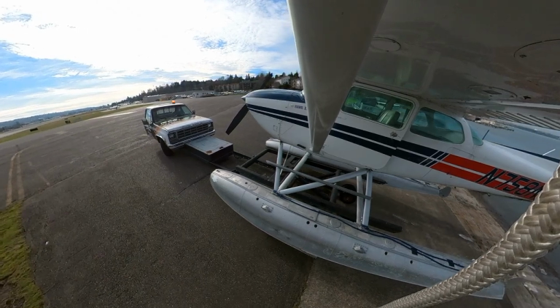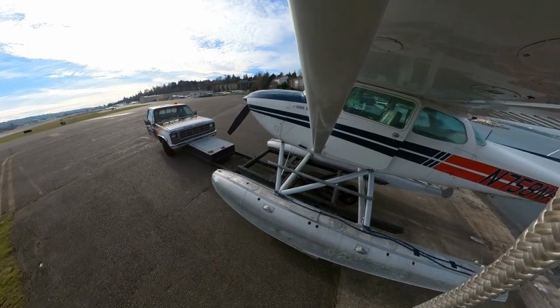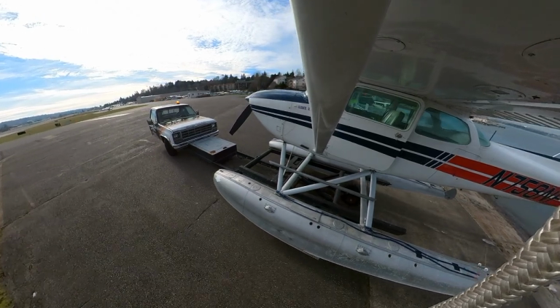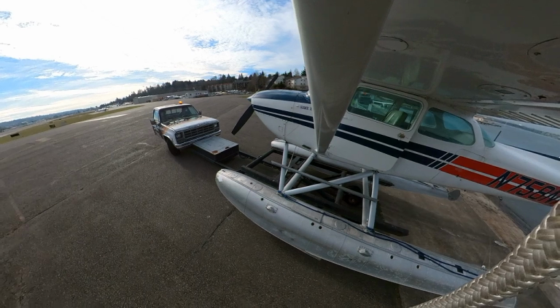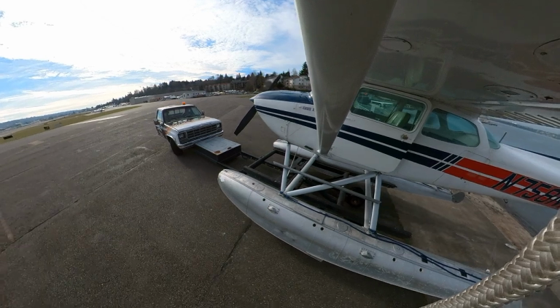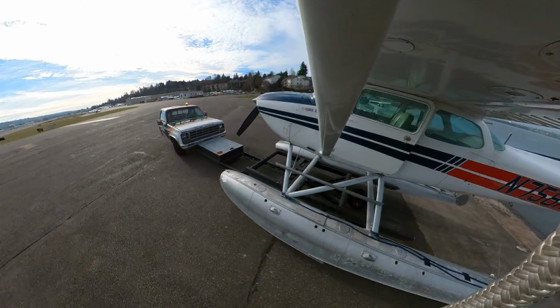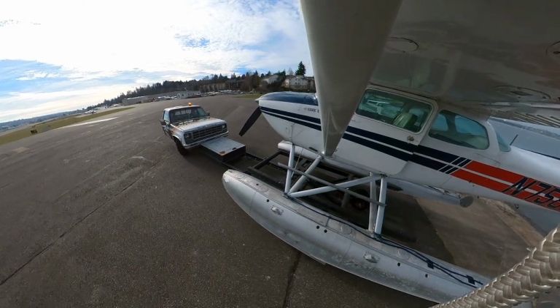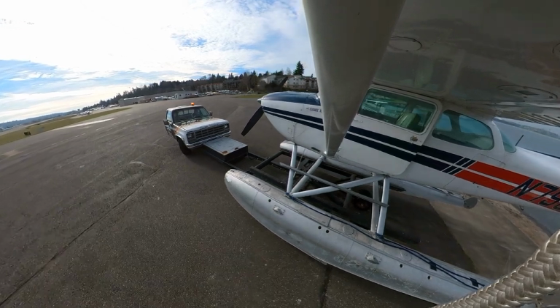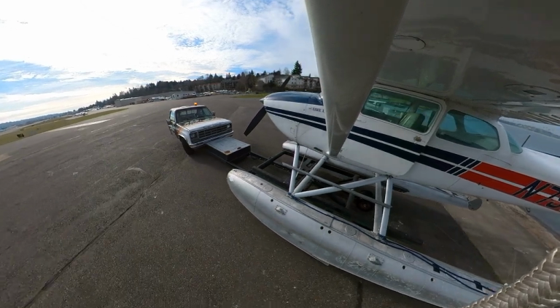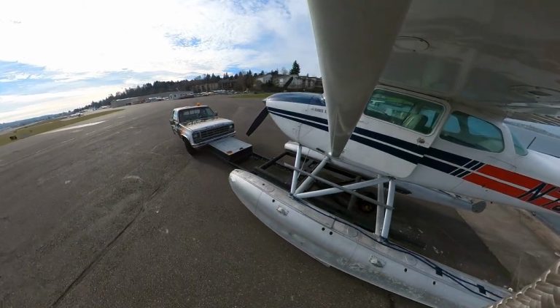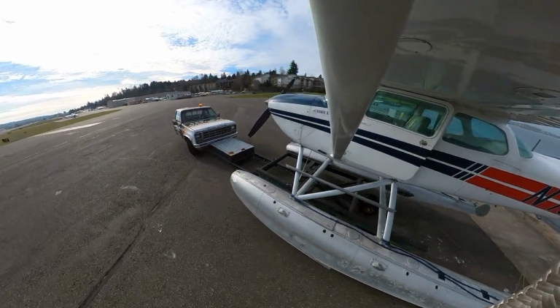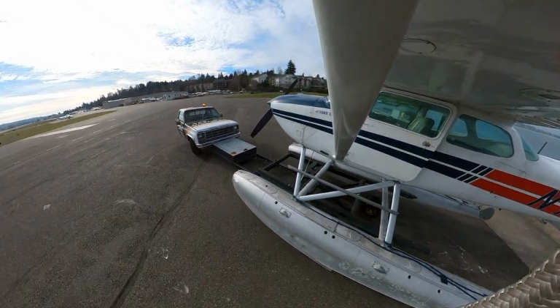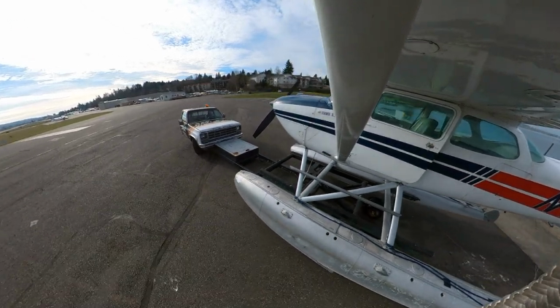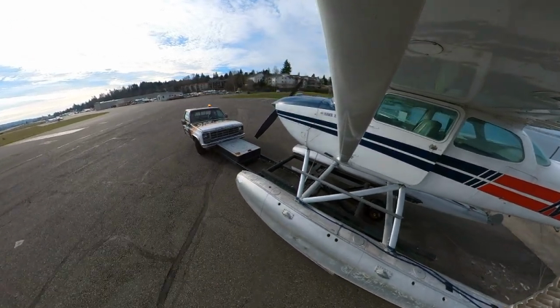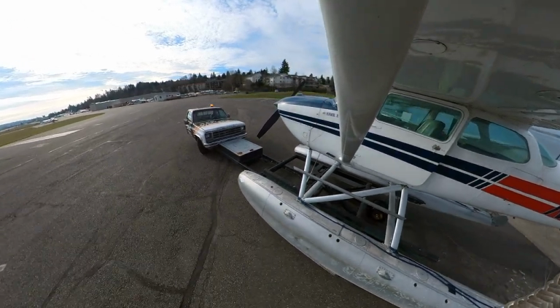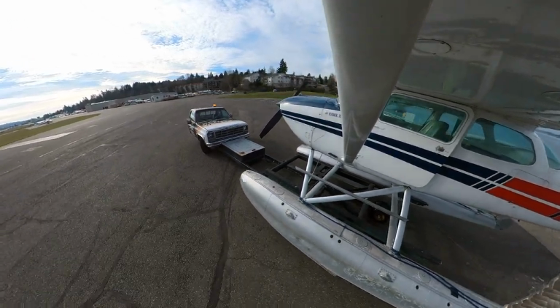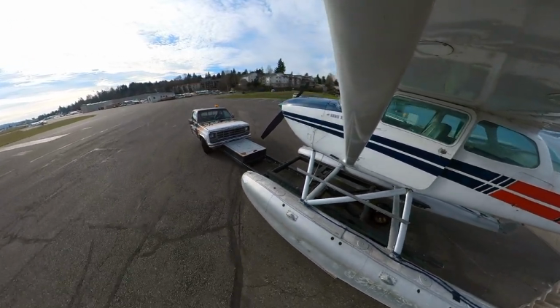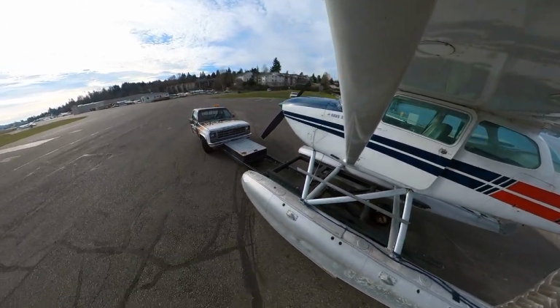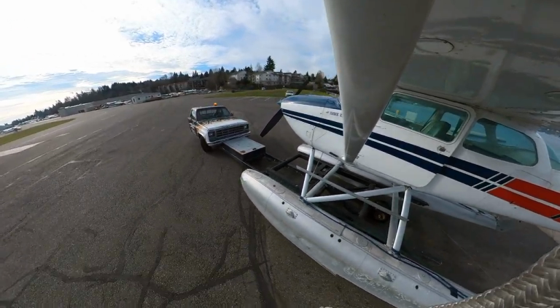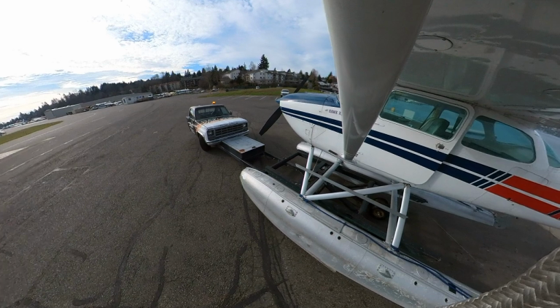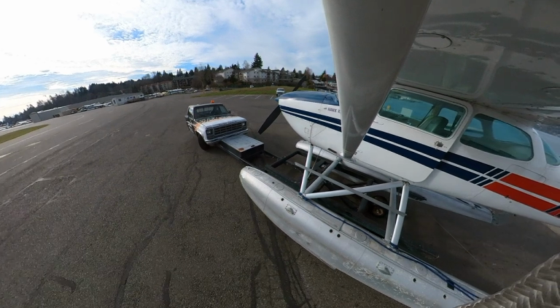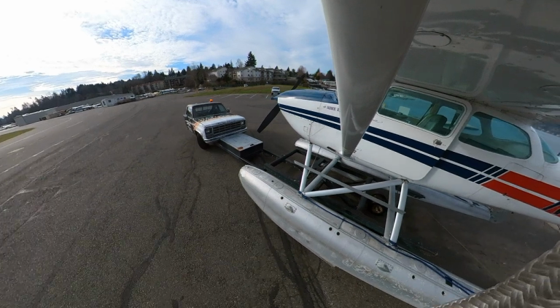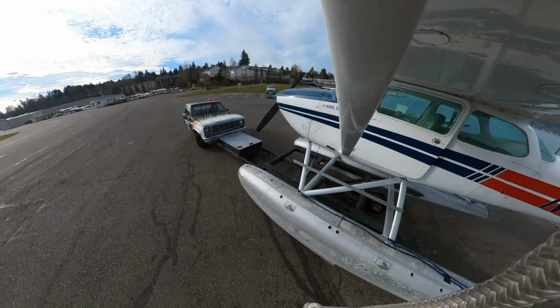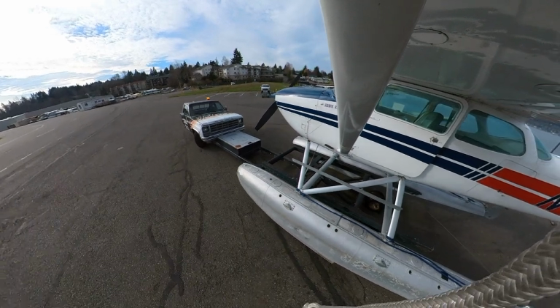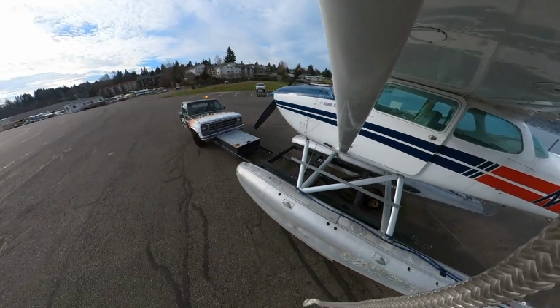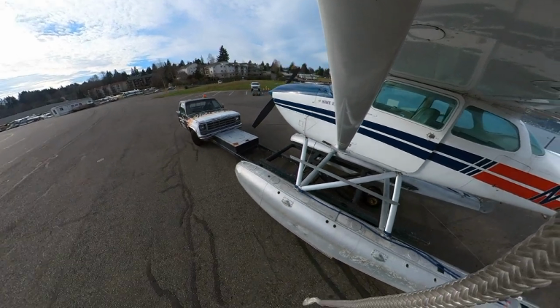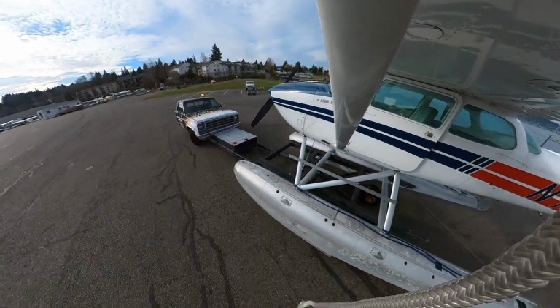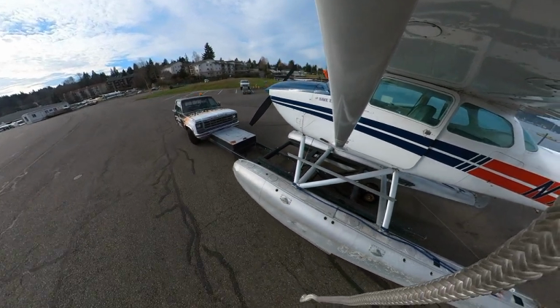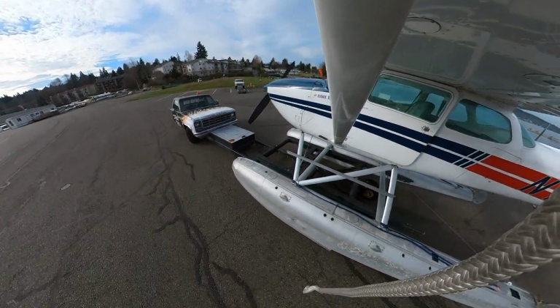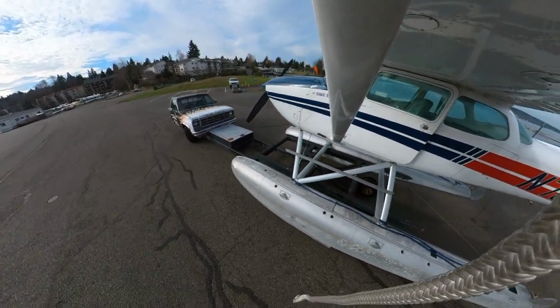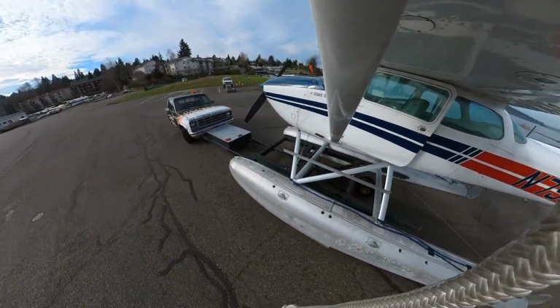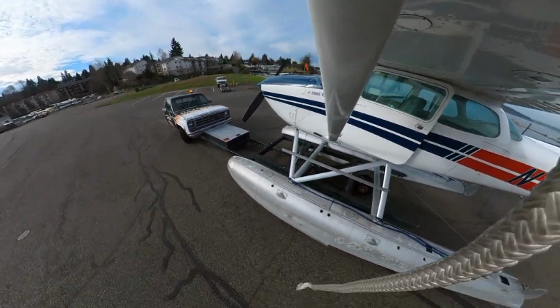The float truck then backs up the ramp, pulling the float plane out of the water. You need to turn it around because the rest of the way they'll be driving forward with the float plane out in front of it.